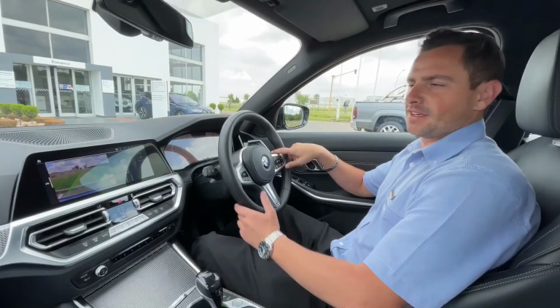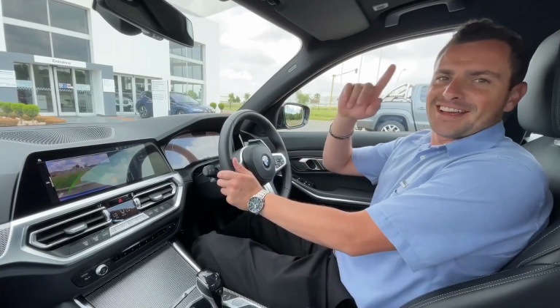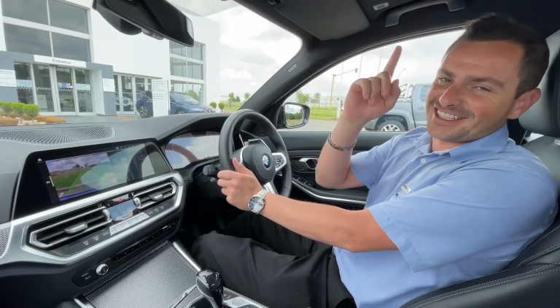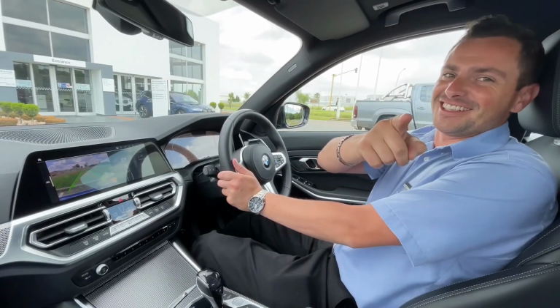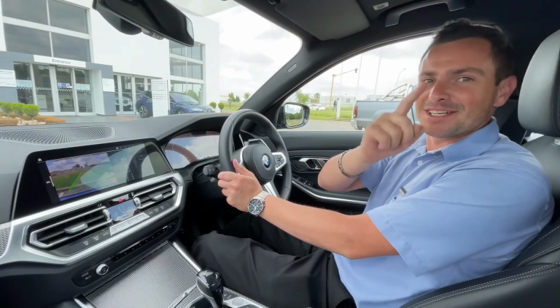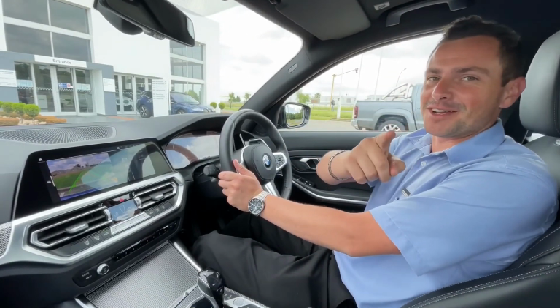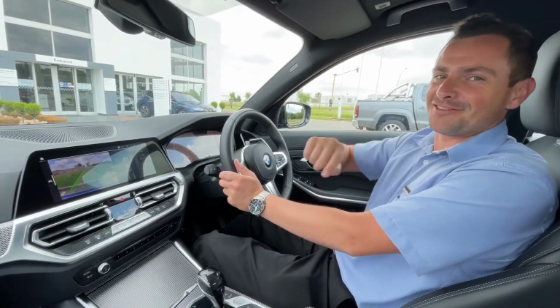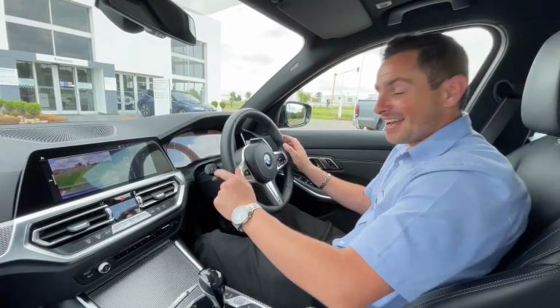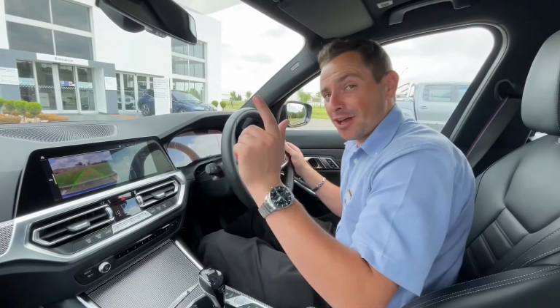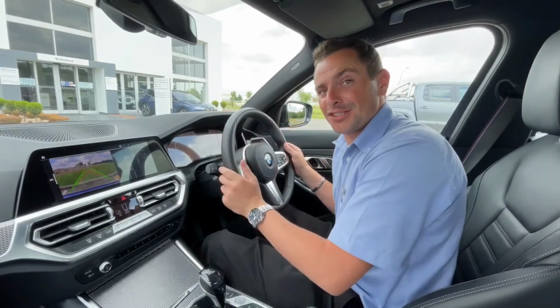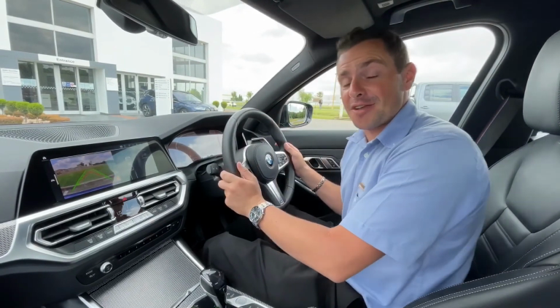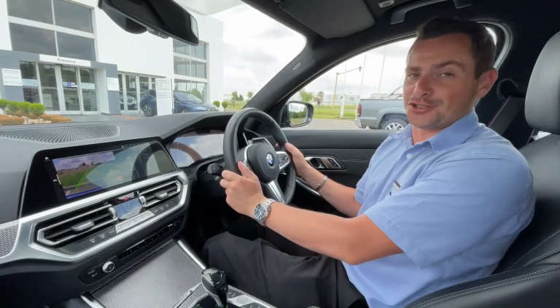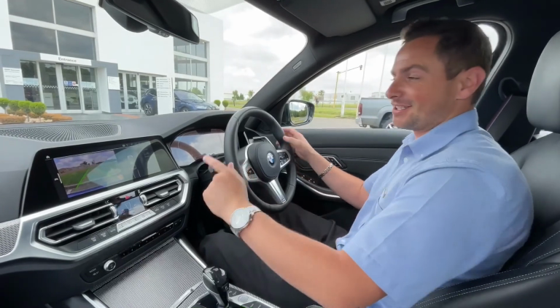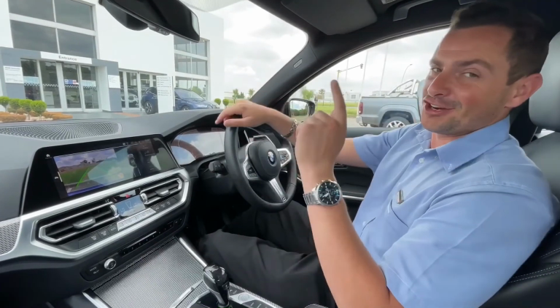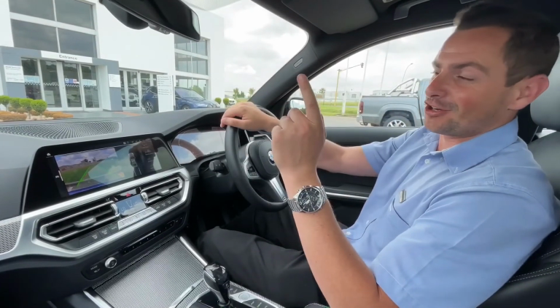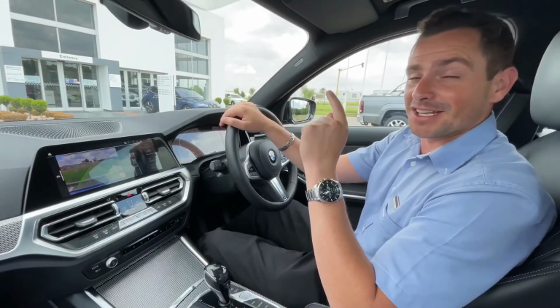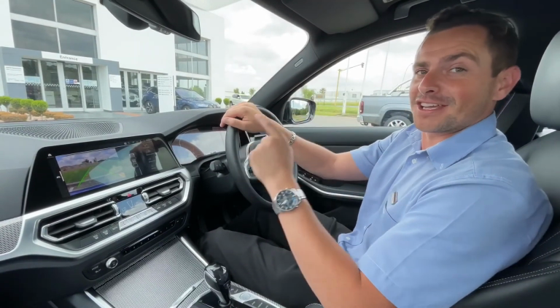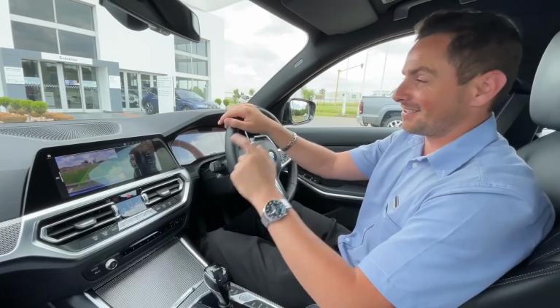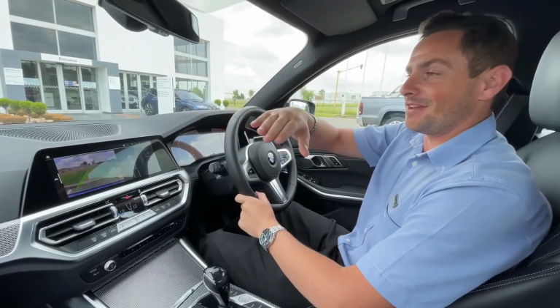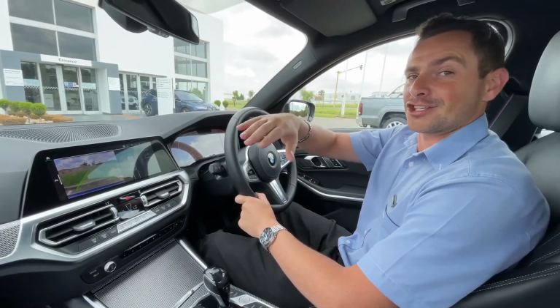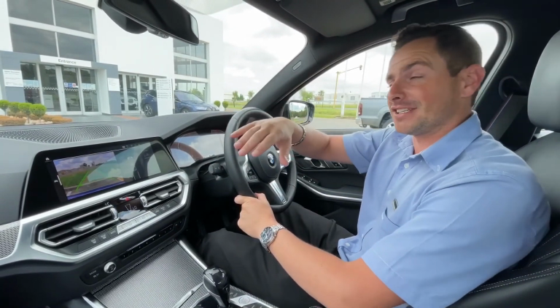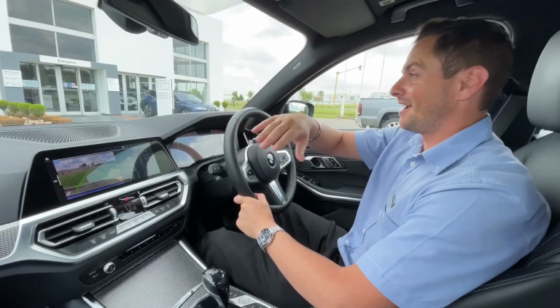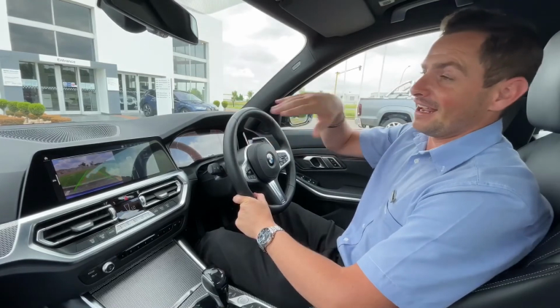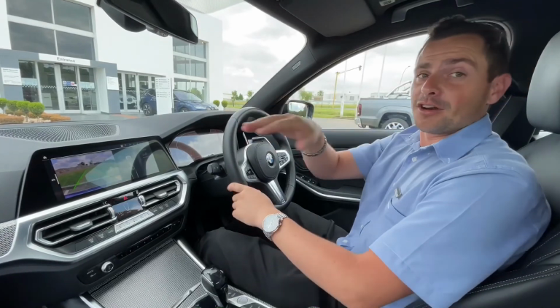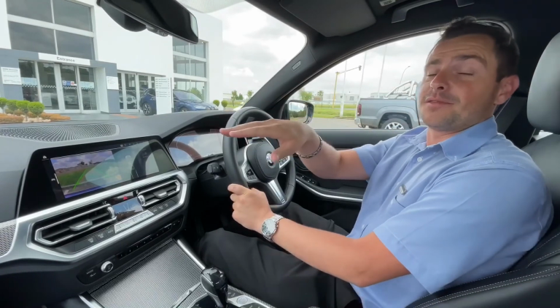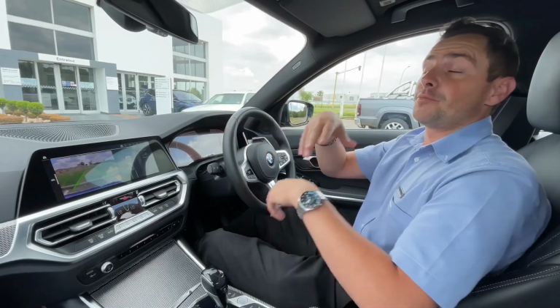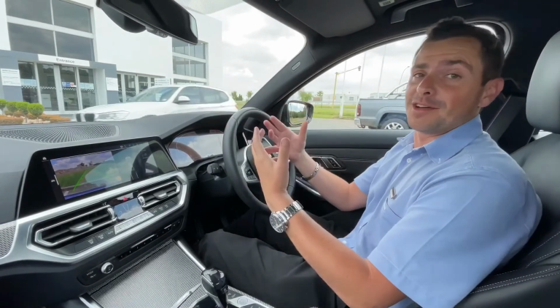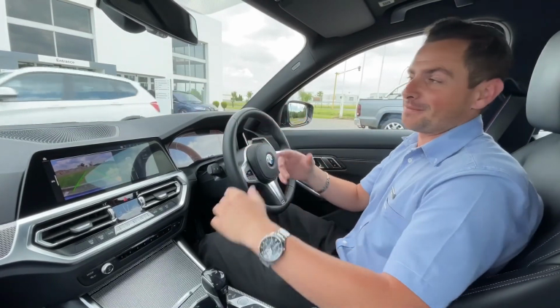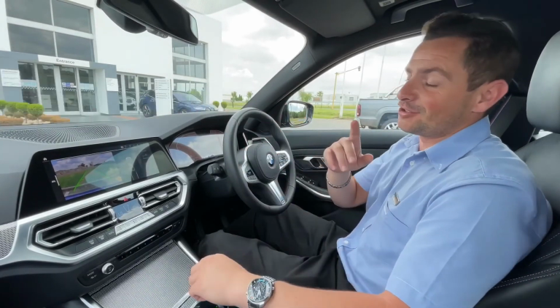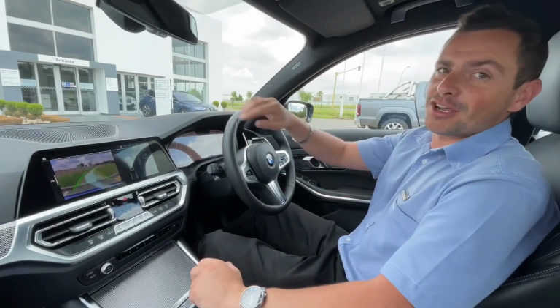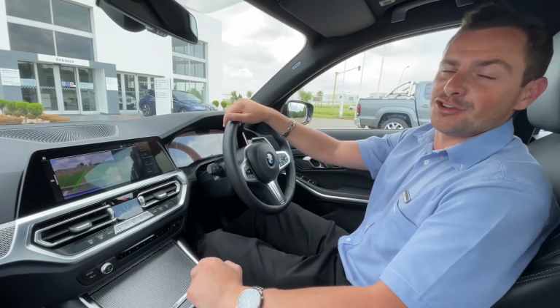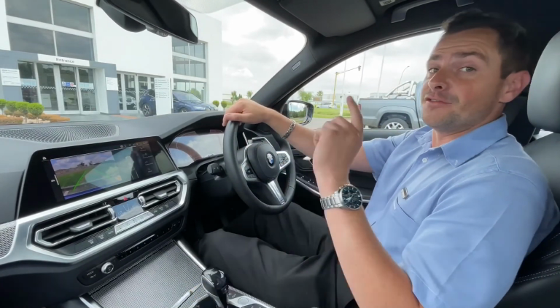Hey guys, Justin here from BMW South Africa, and welcome to scary part 2. You remember last time we did the parking assistance where the vehicle actually parked itself in parallel and perpendicular parking. So today we're going to do the reversing assistant.